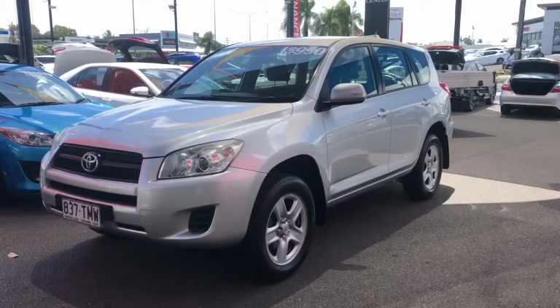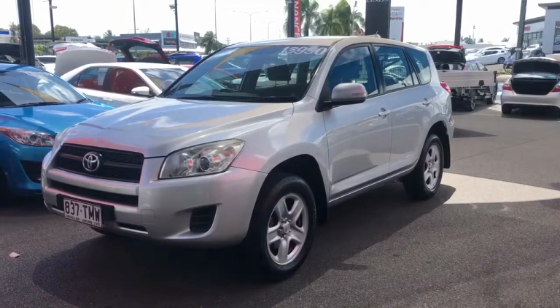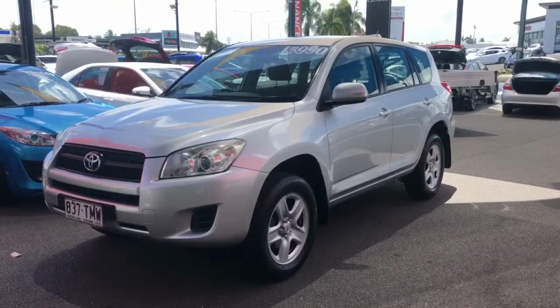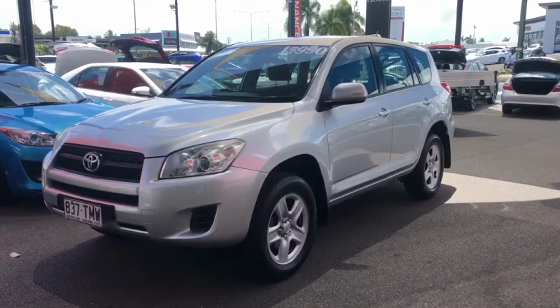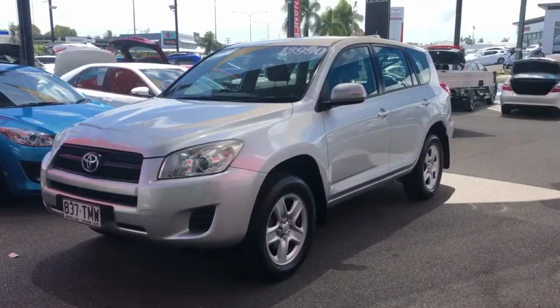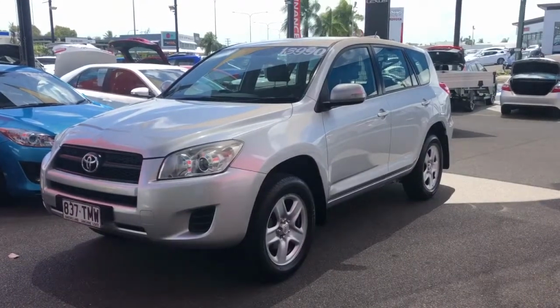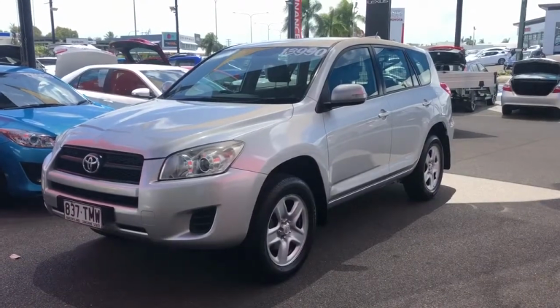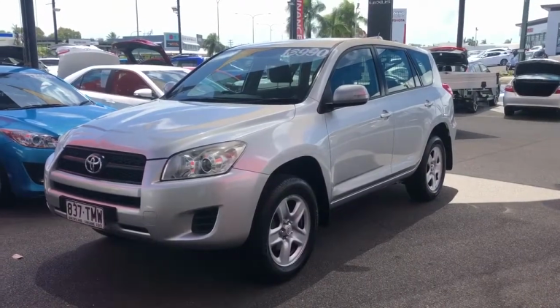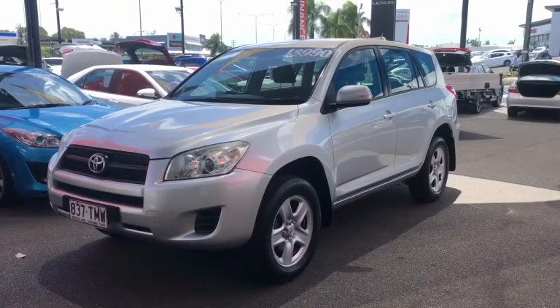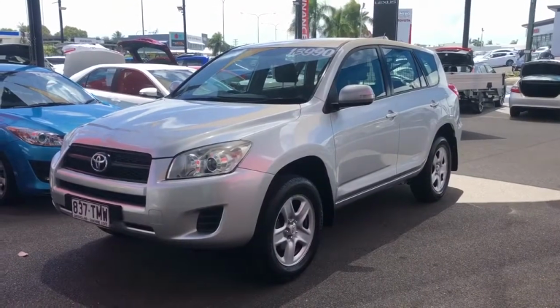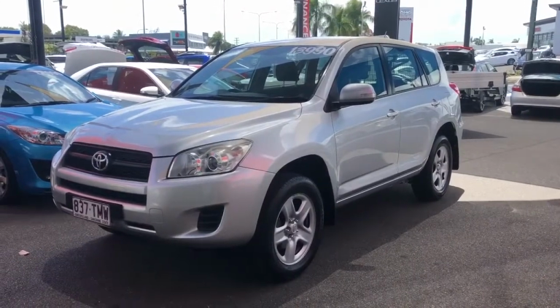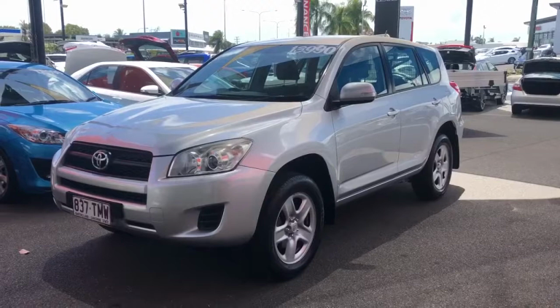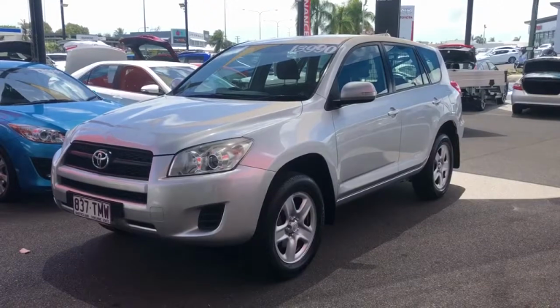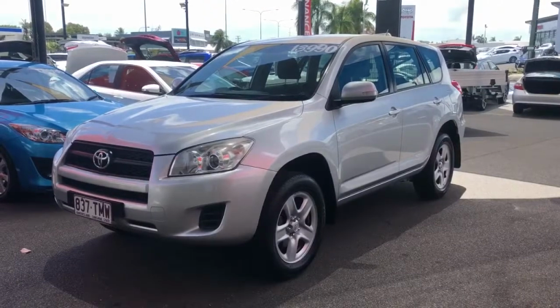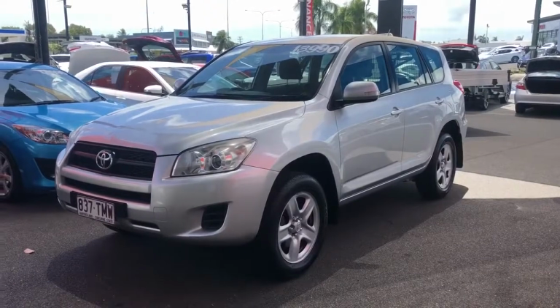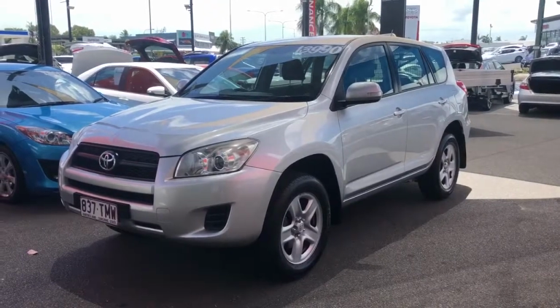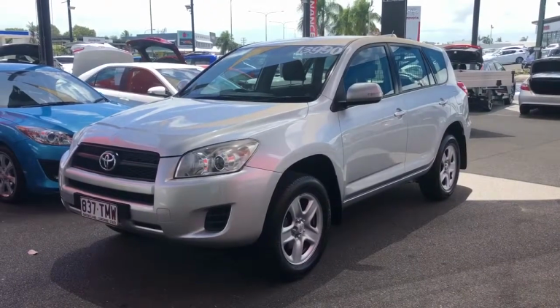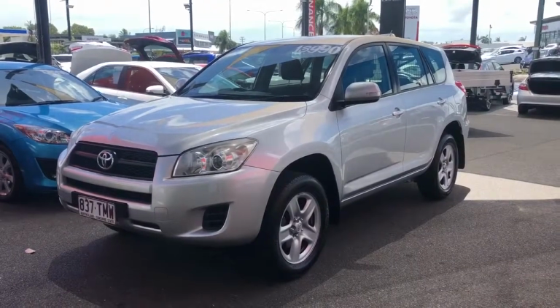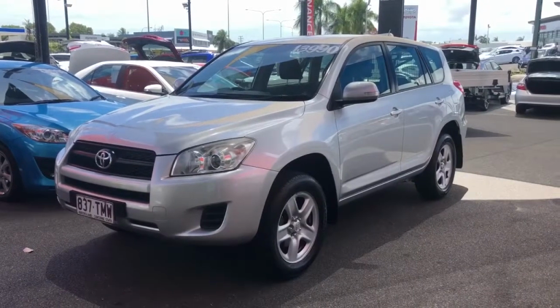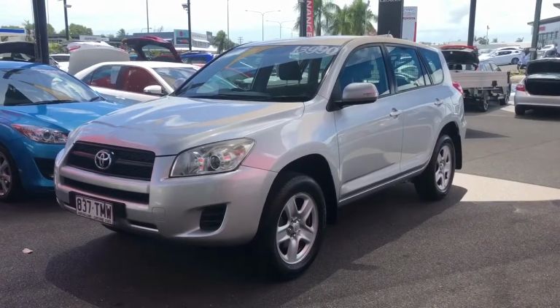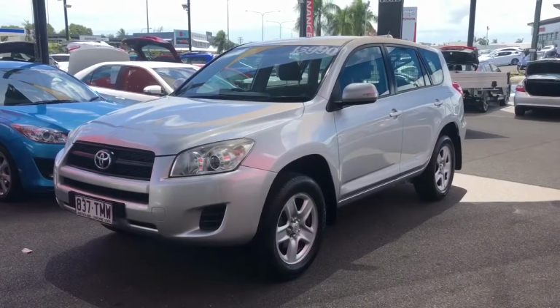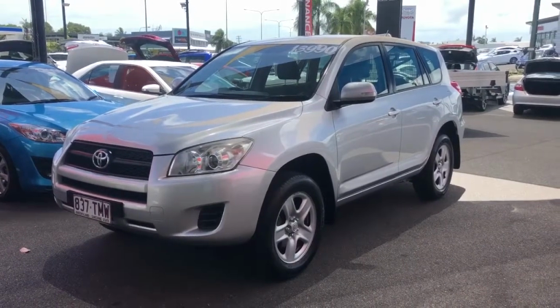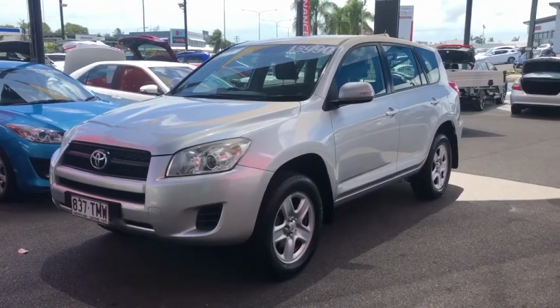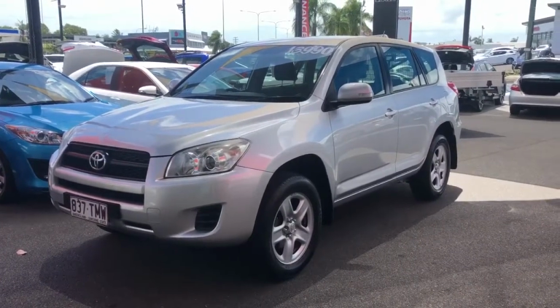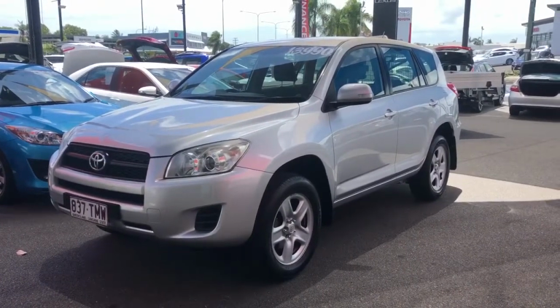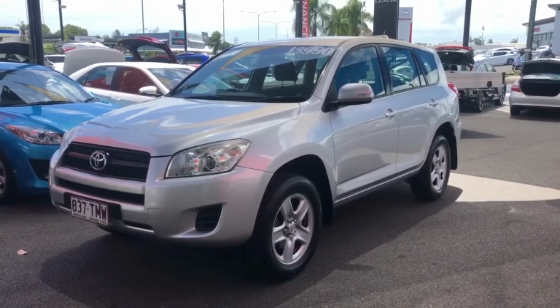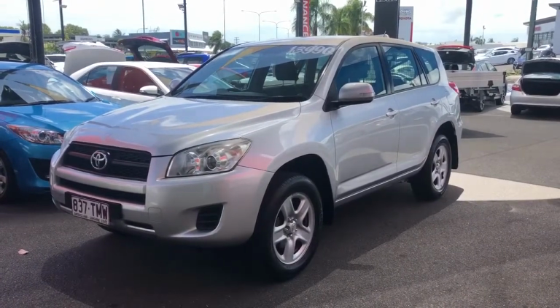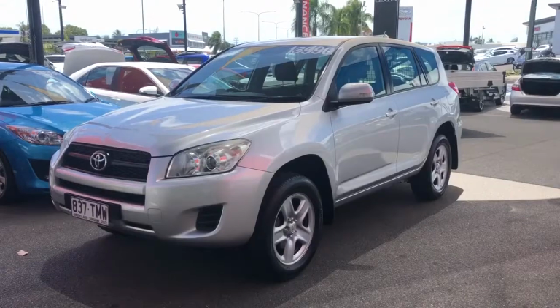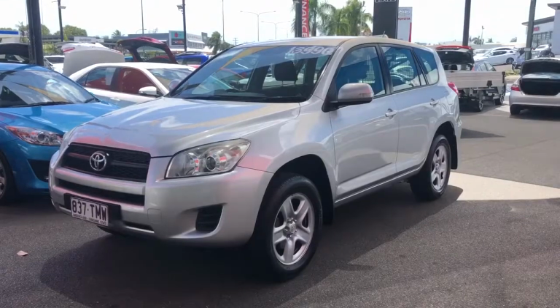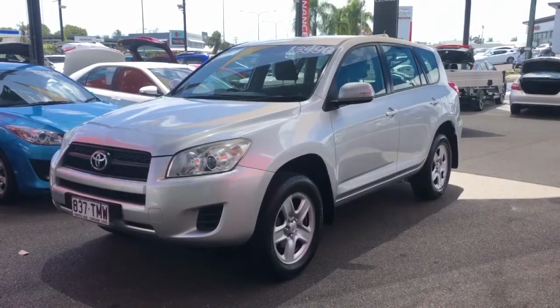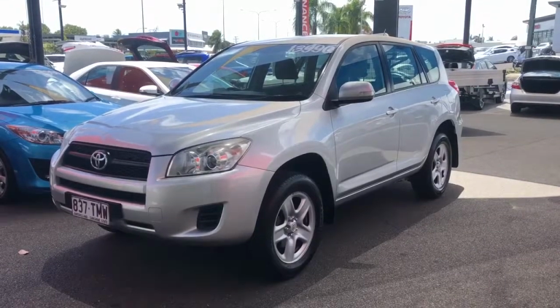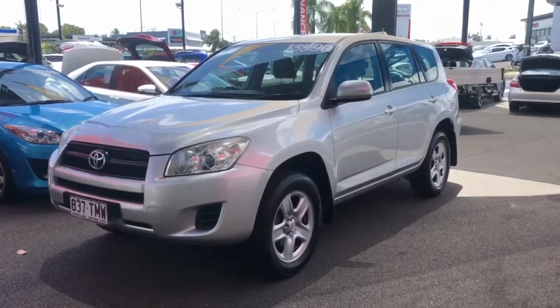Good morning from Pacific Toyota here in Cairns. Today we're taking a look at the 2011 Toyota RAV4 CV. Before I go too much into the car, I'd just like to give a quick introduction as to who we are.